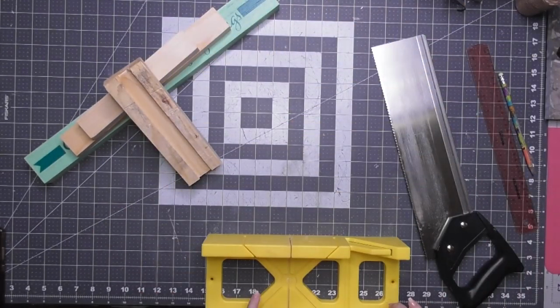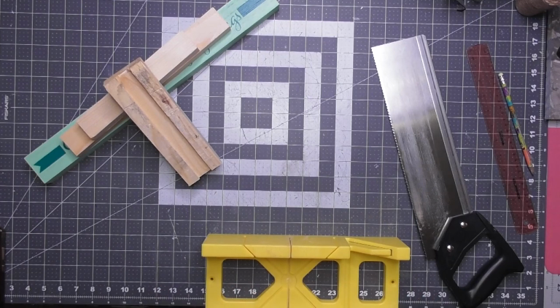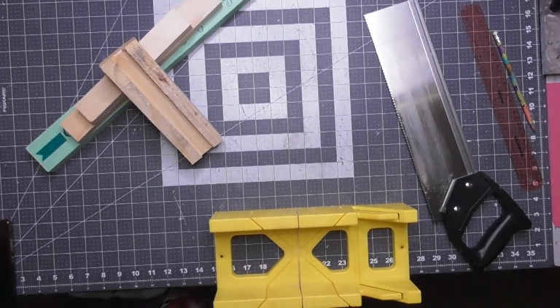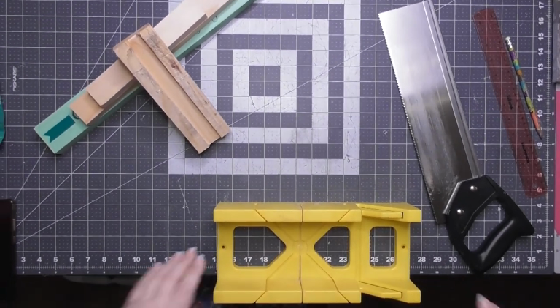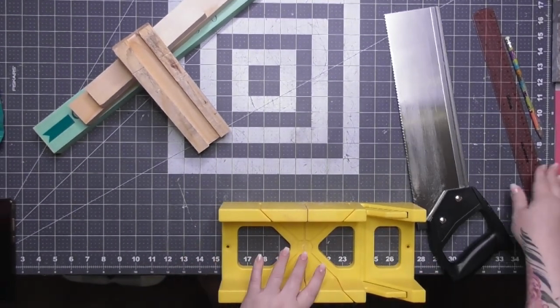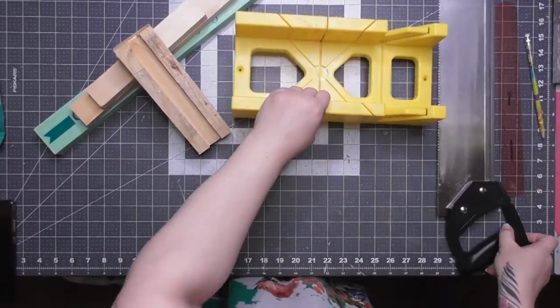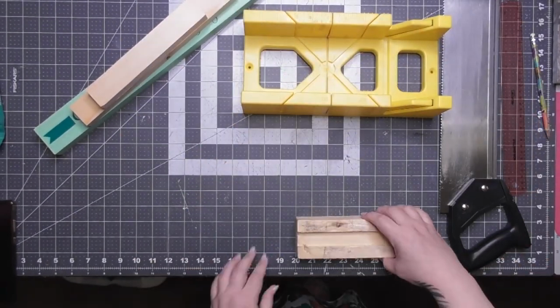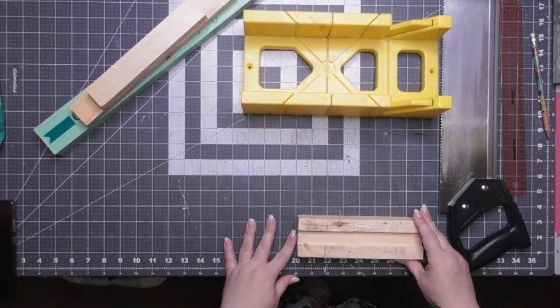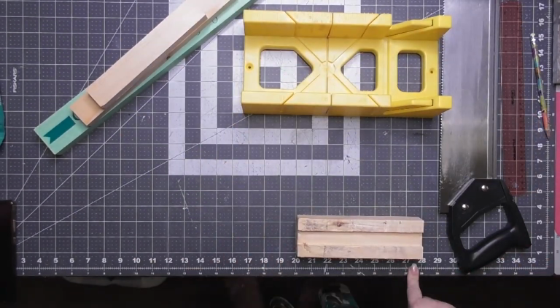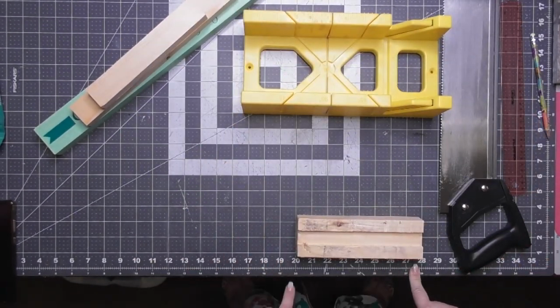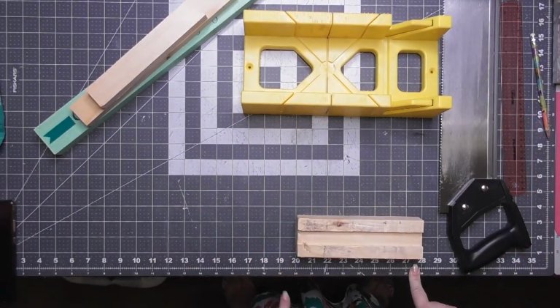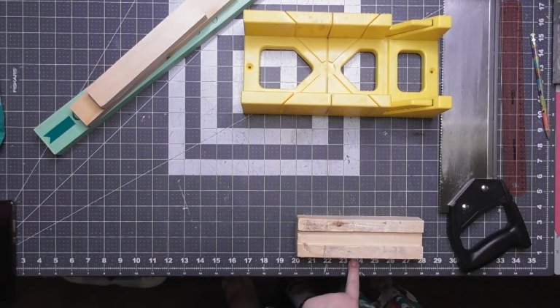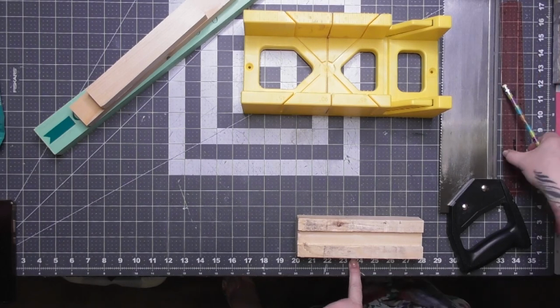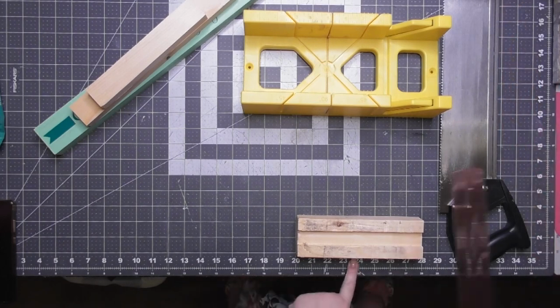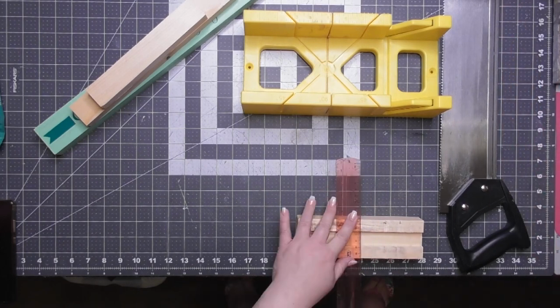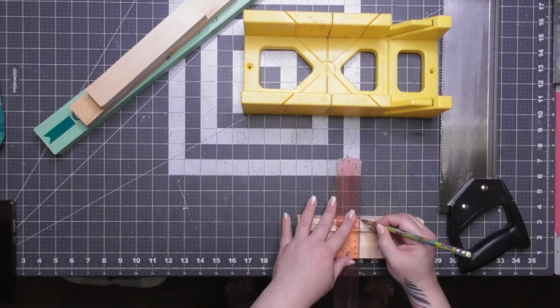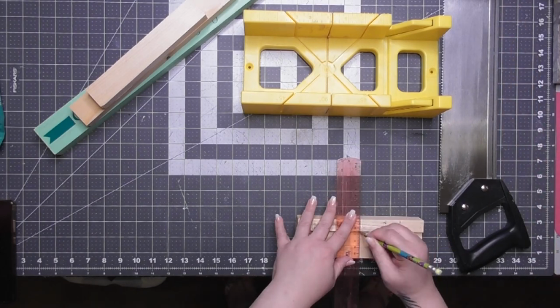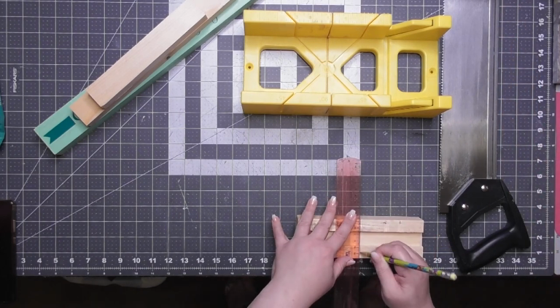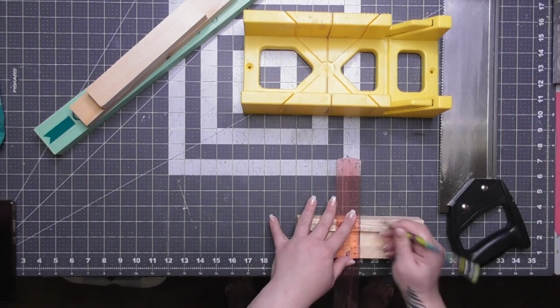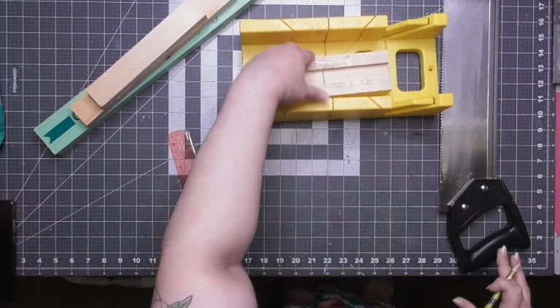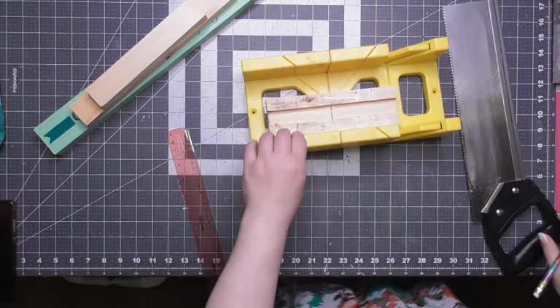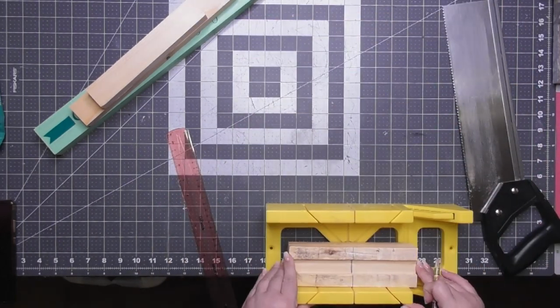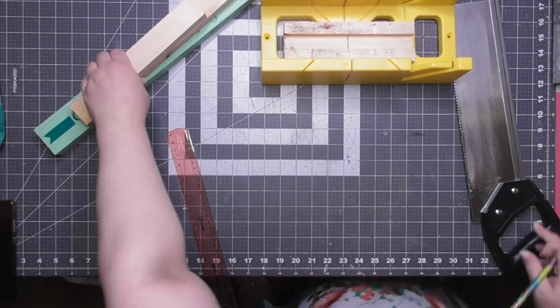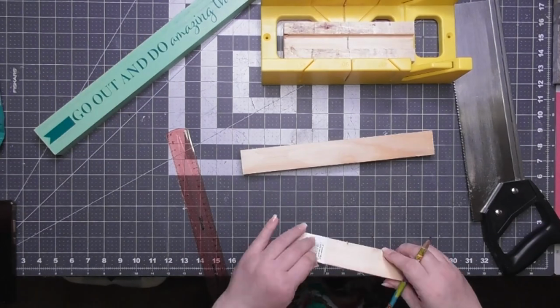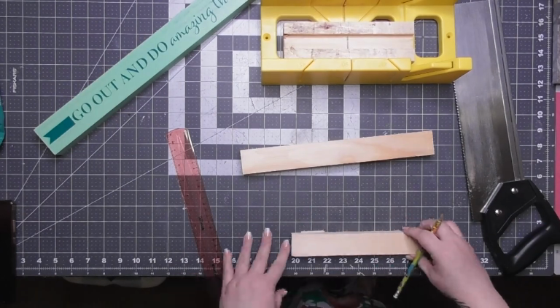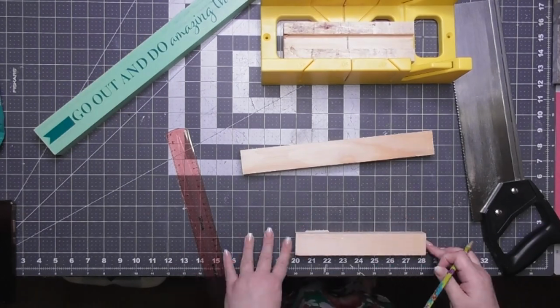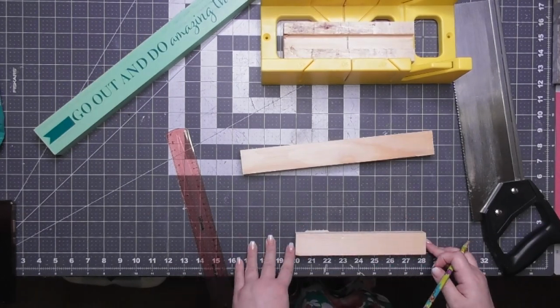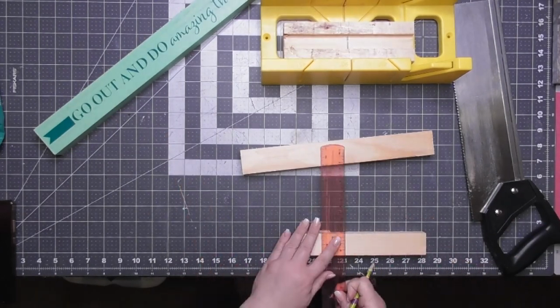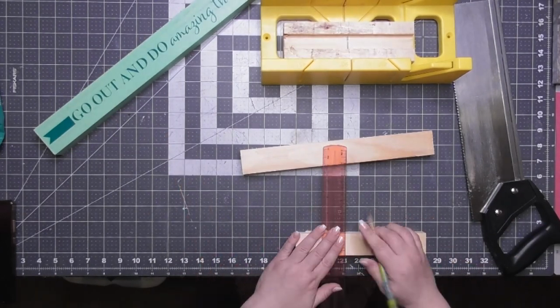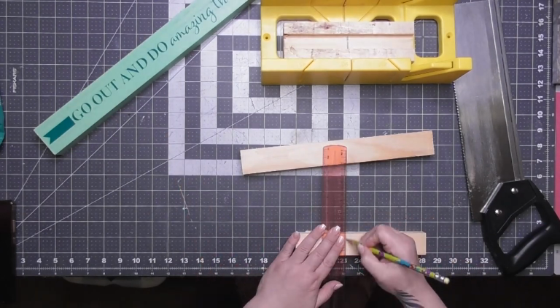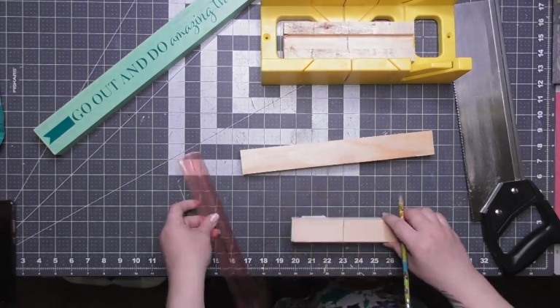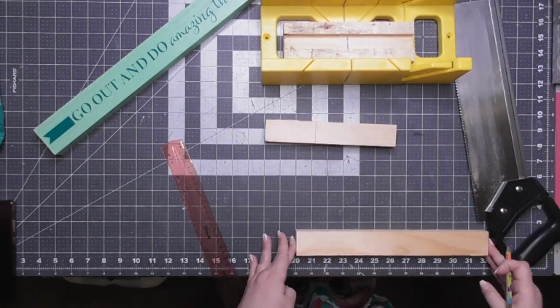That little trick is from Holly at Hot Humble Pie. She's the one who introduced me to the dunnage block and the fact that they throw them out and it should be free wood. So everybody go over and say hi to her and thank her for that little tip.